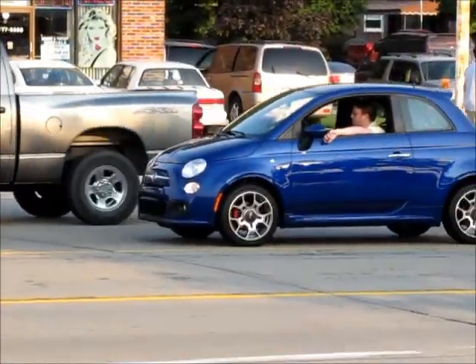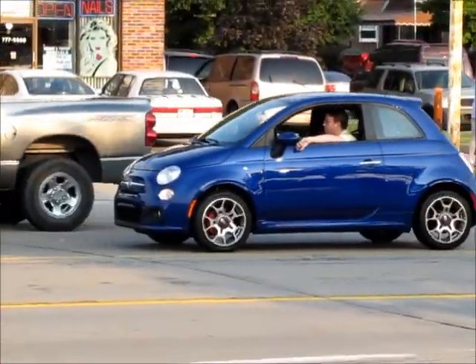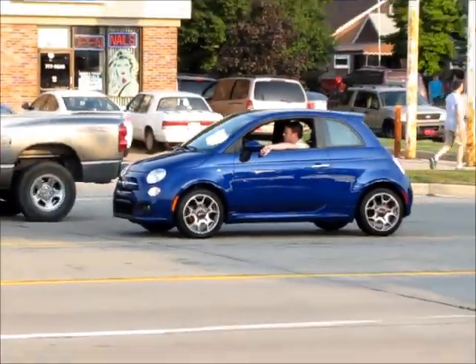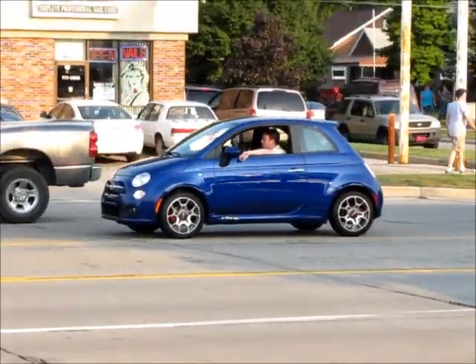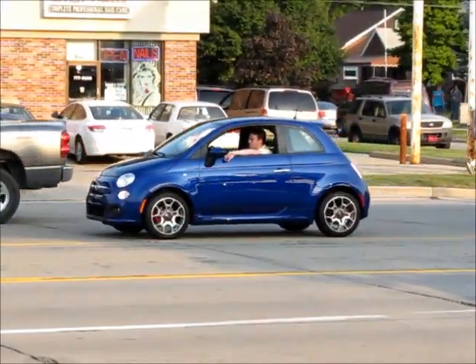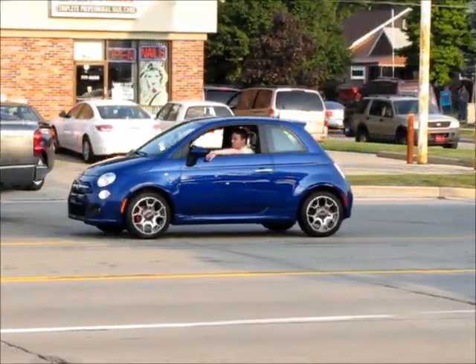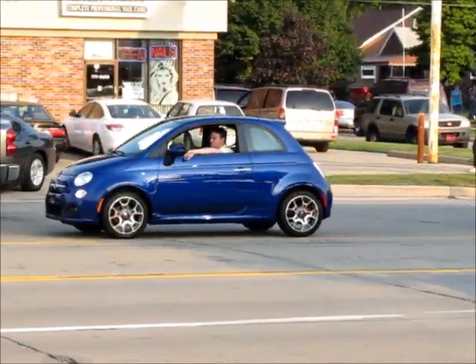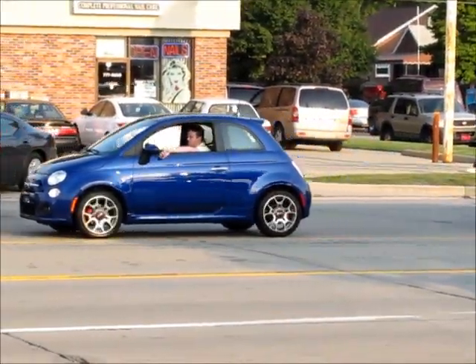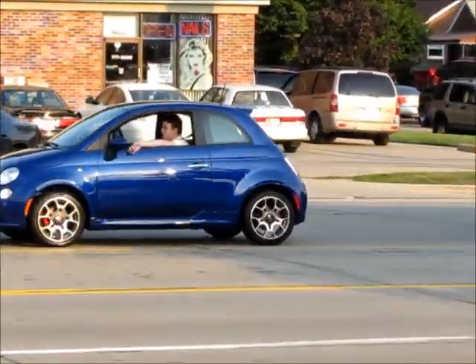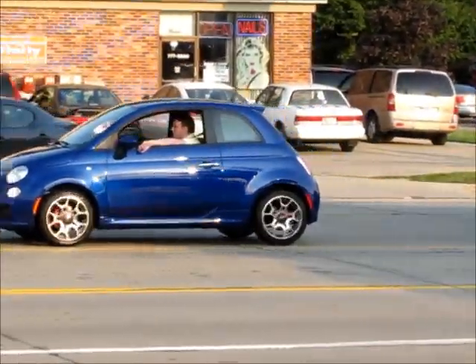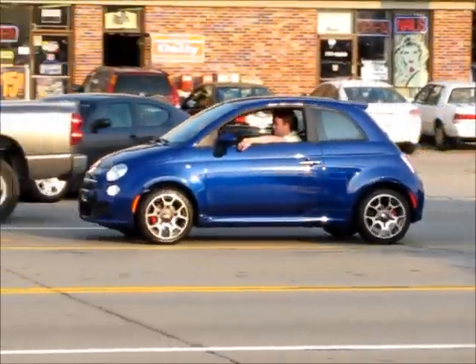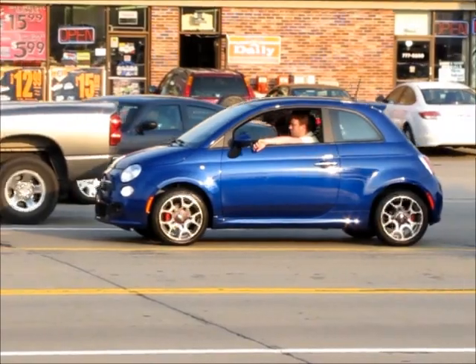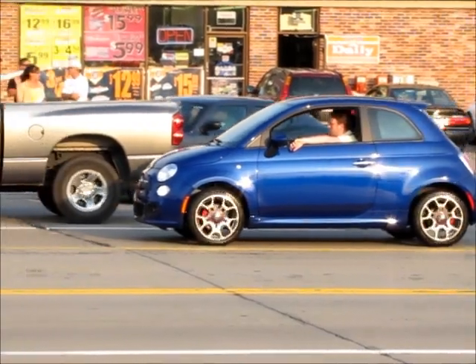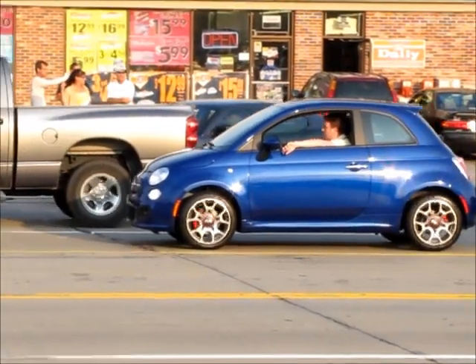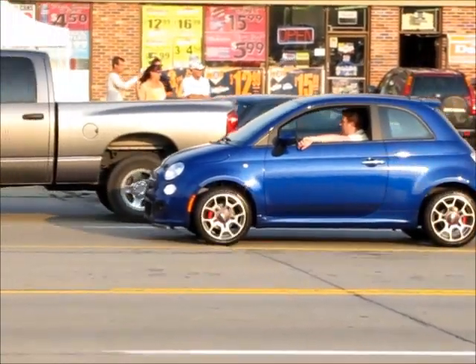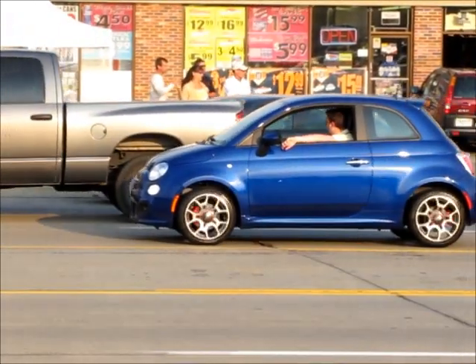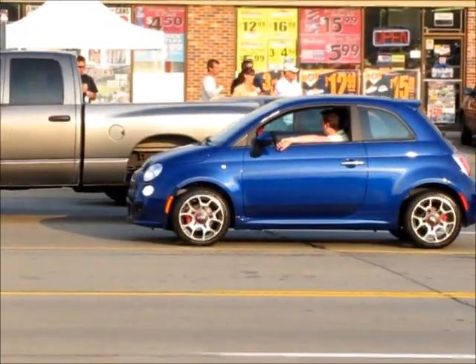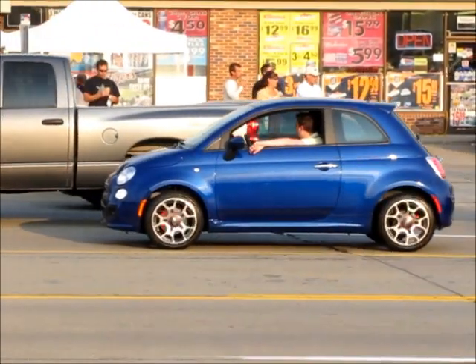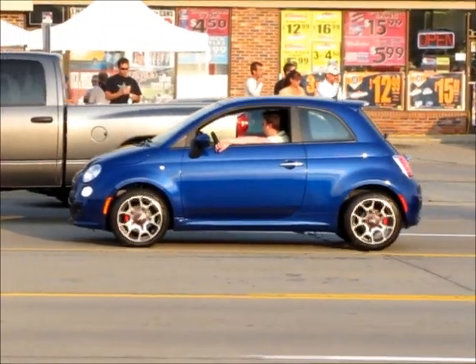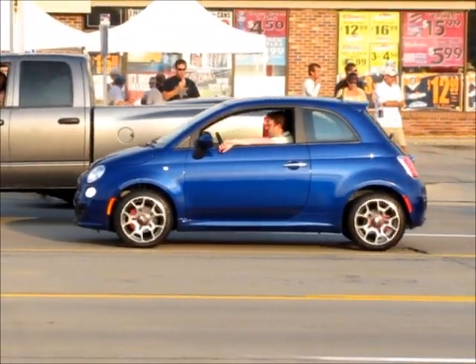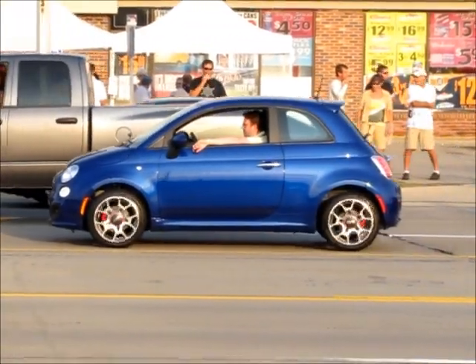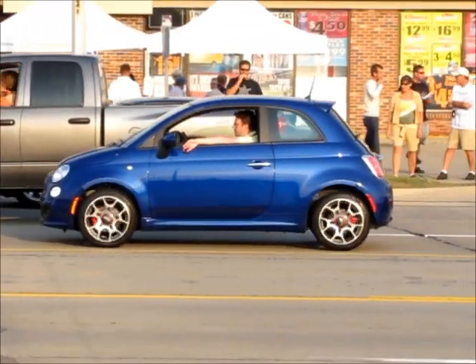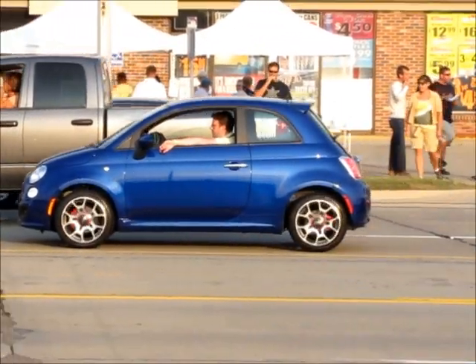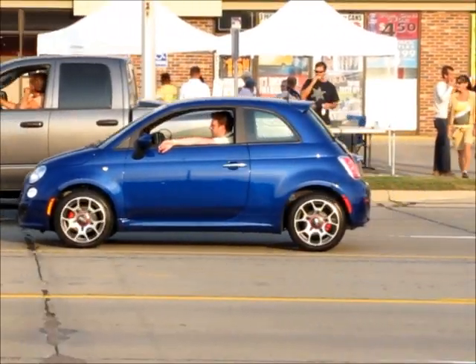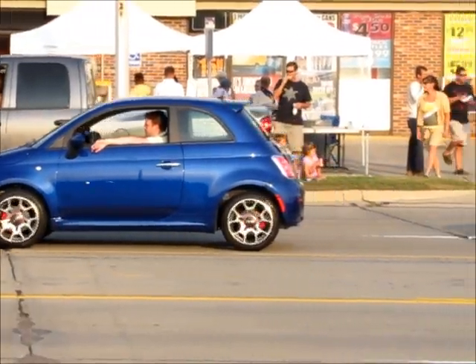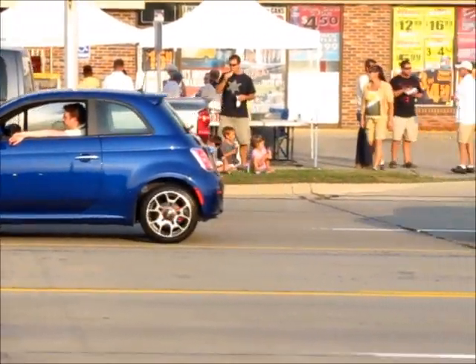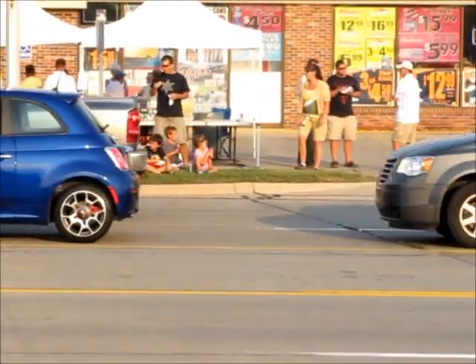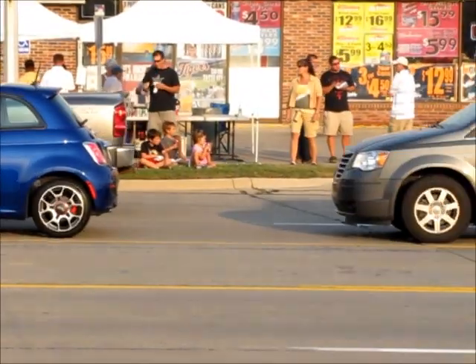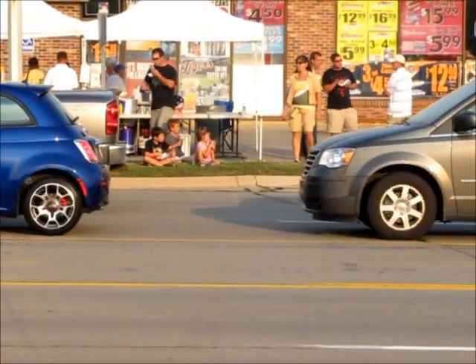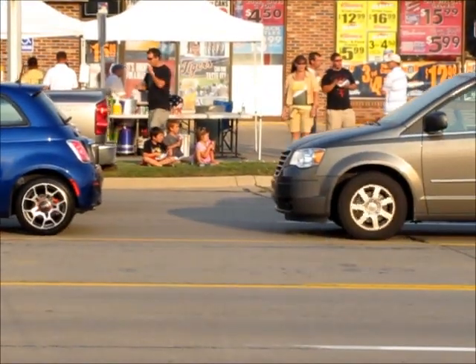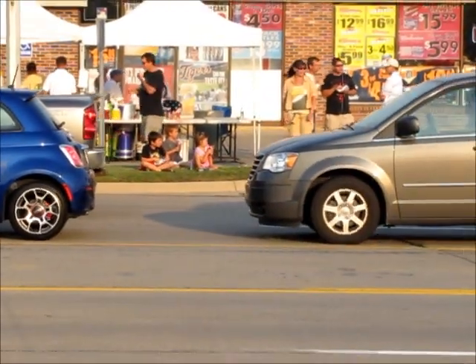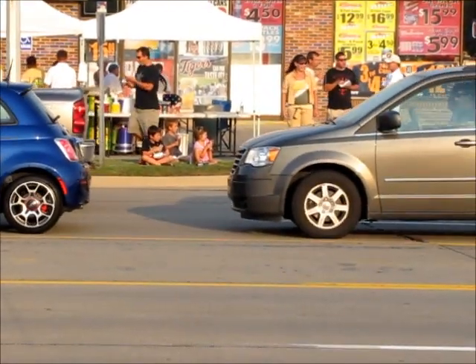There's a new Fiat. Many of you have already seen the Fiat, but this is kind of a cool looking little car.